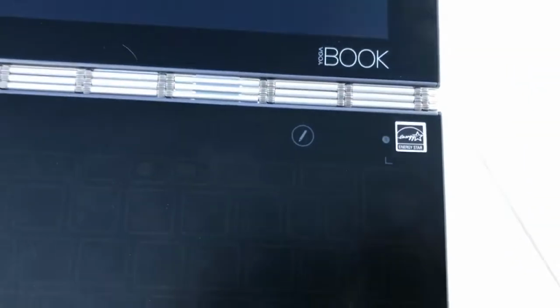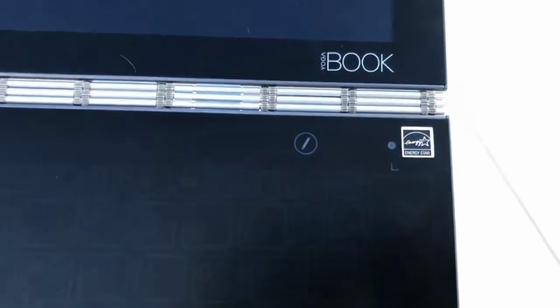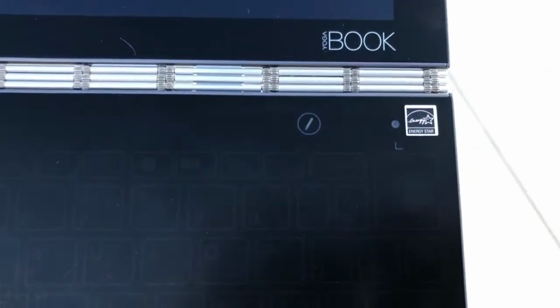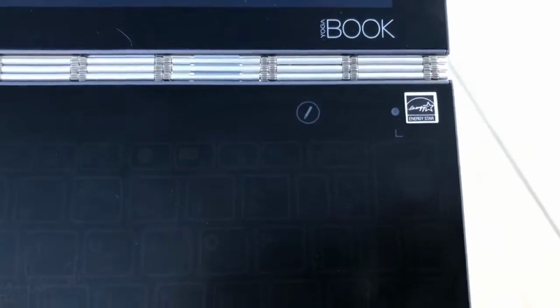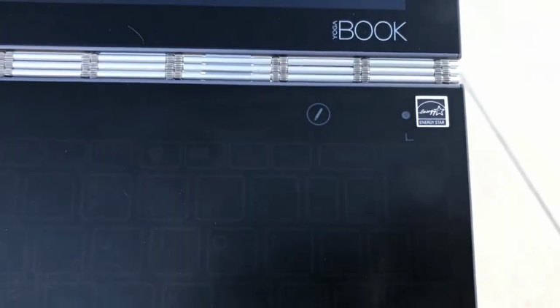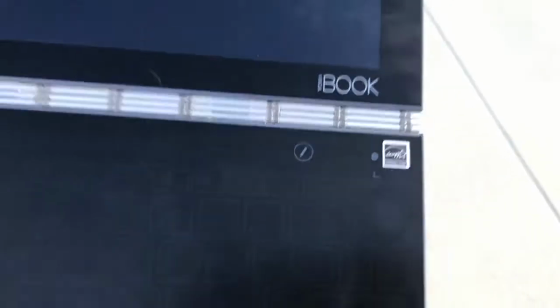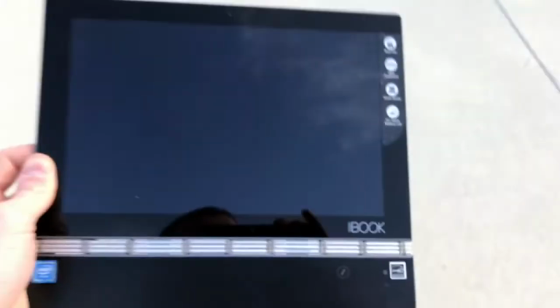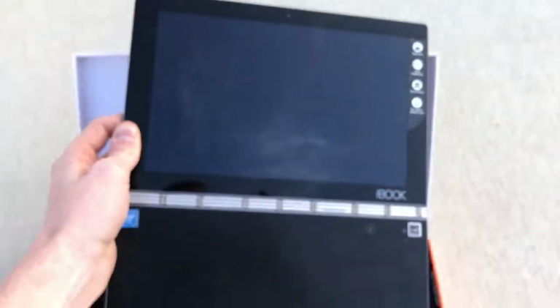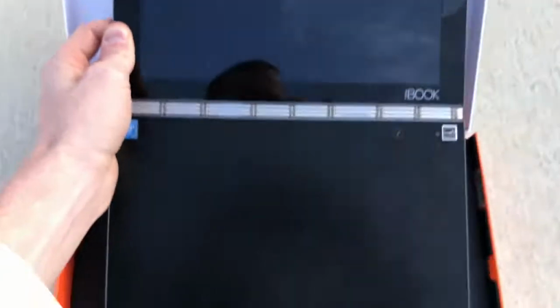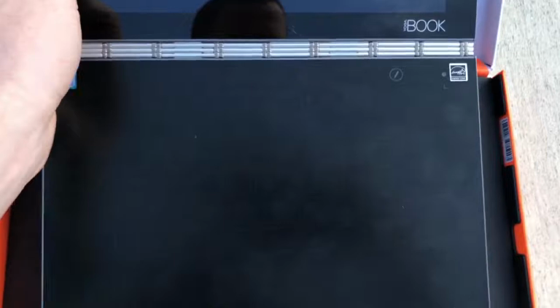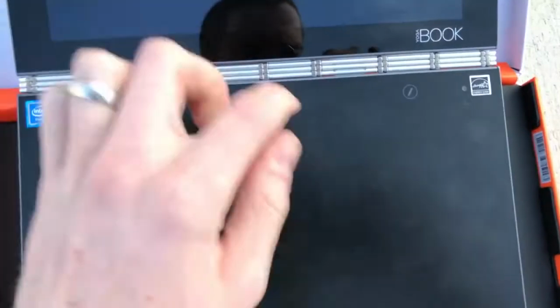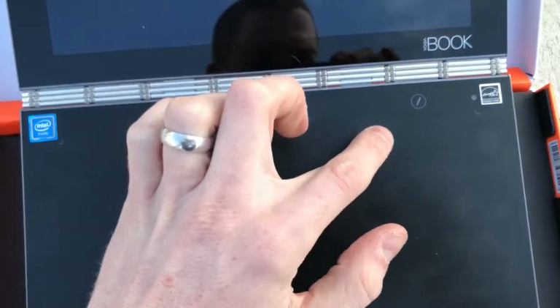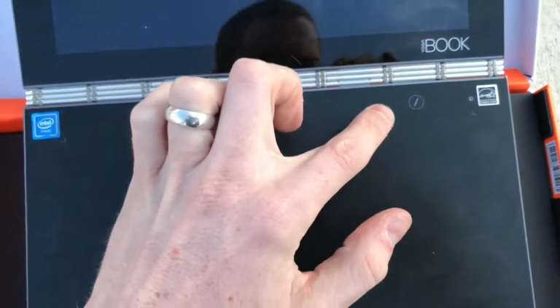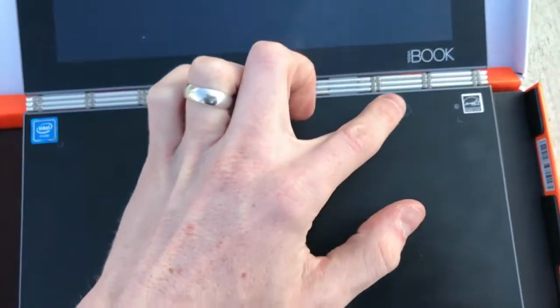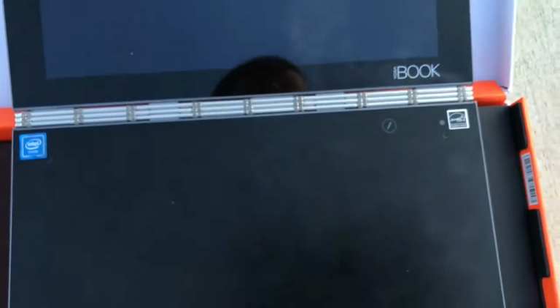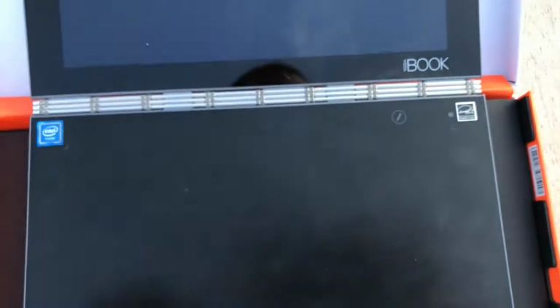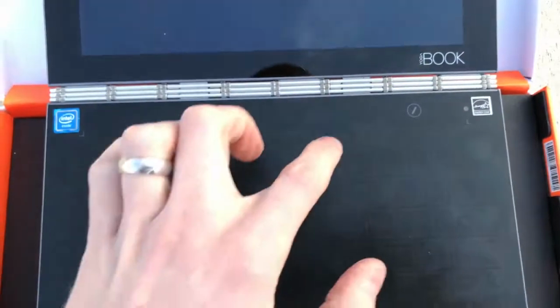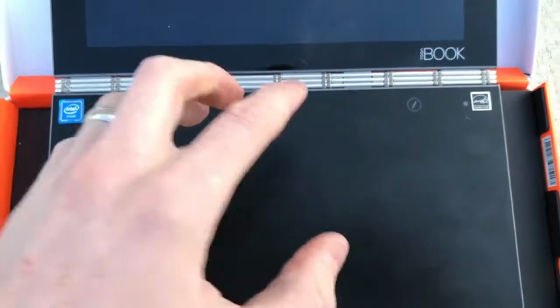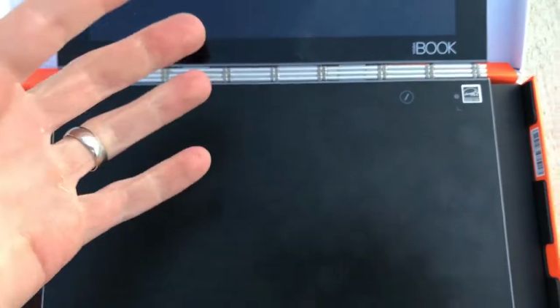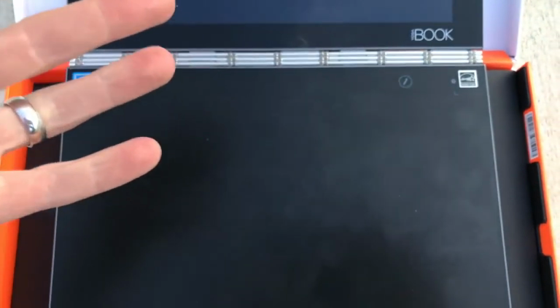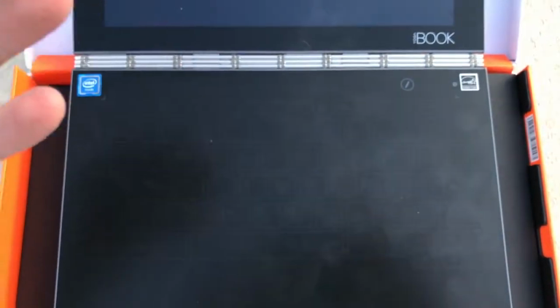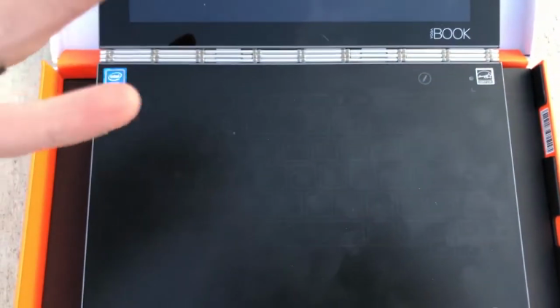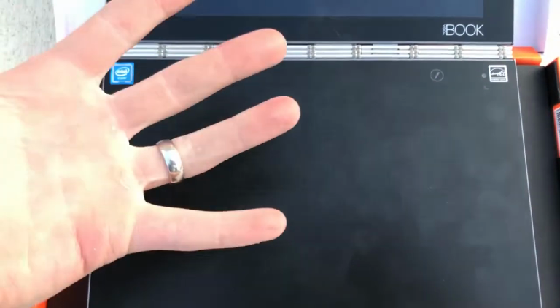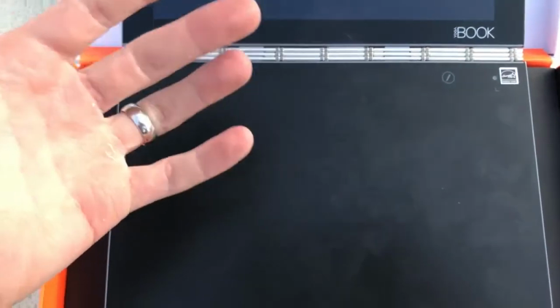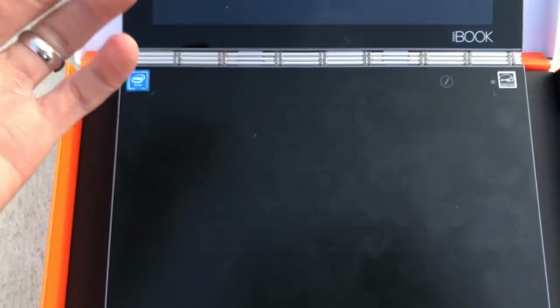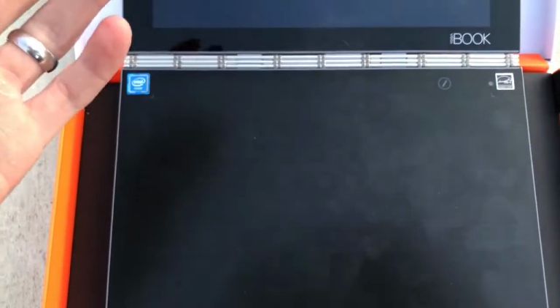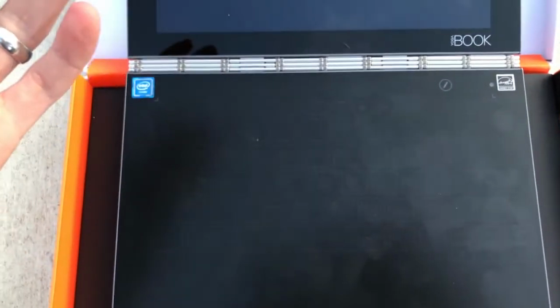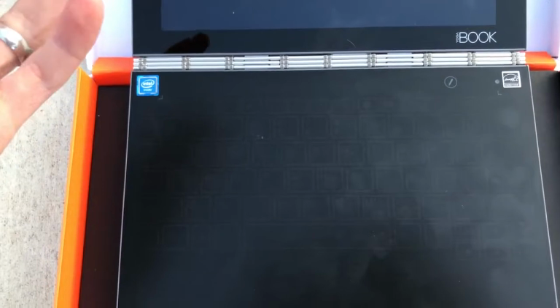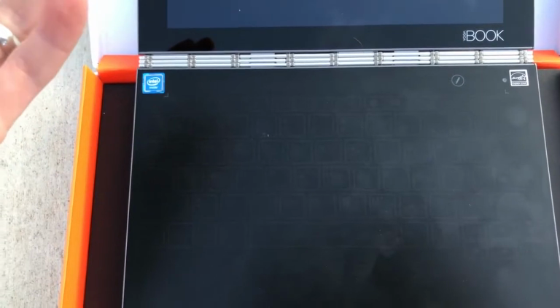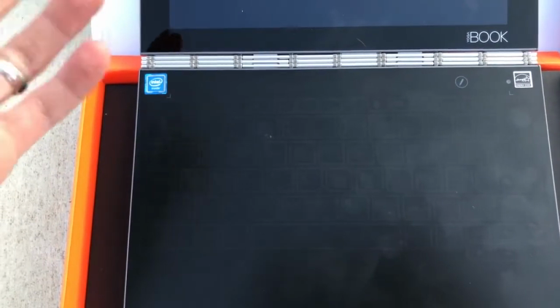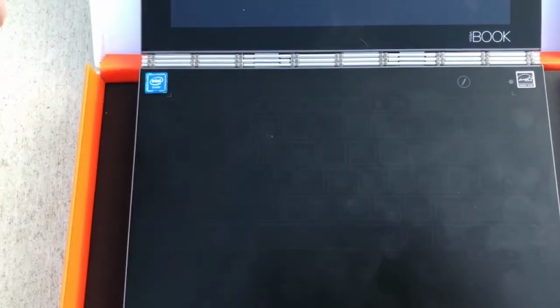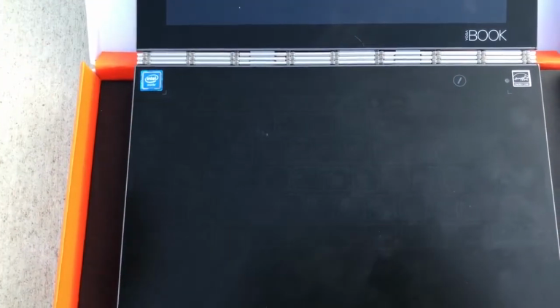Now this button over here — hold on. This button allows you to switch between typing mode and drawing mode.